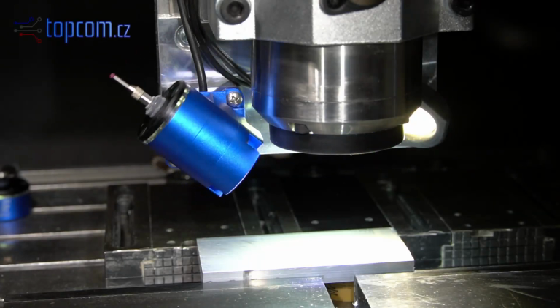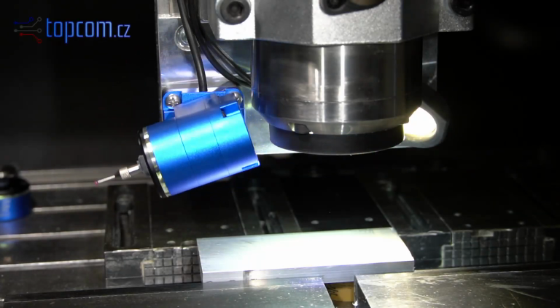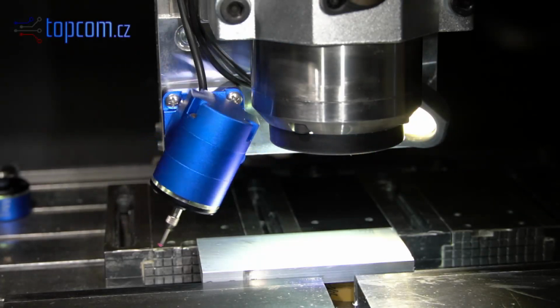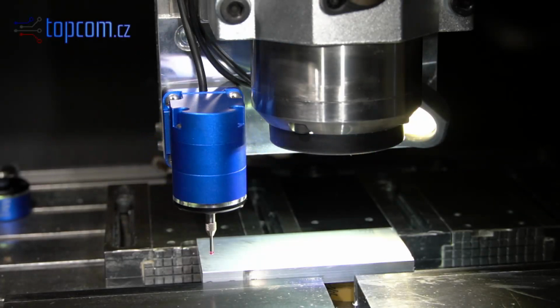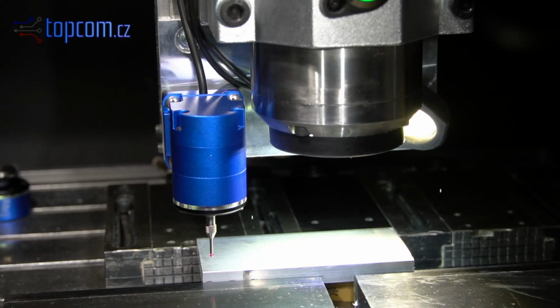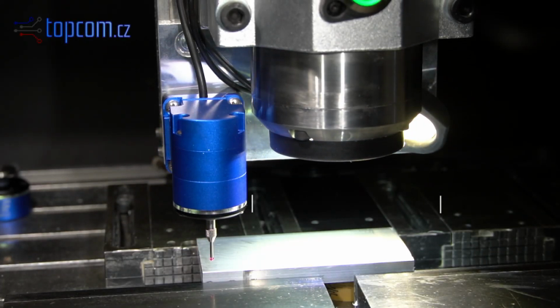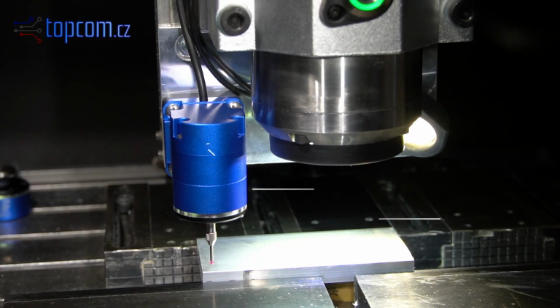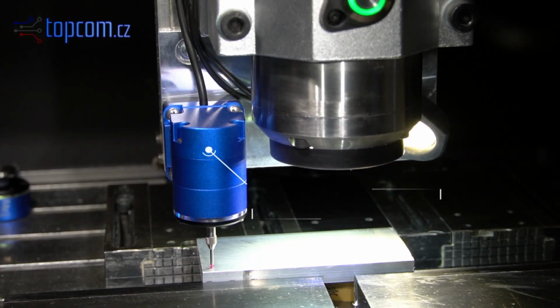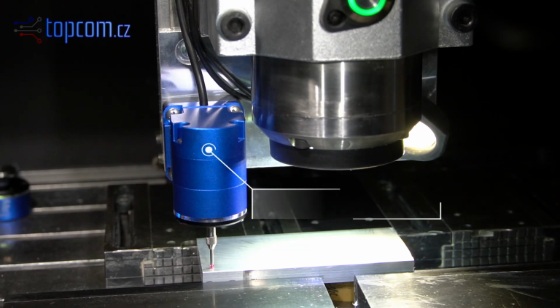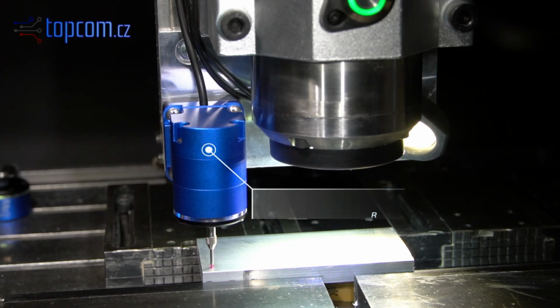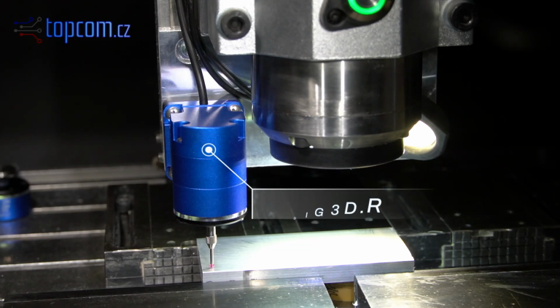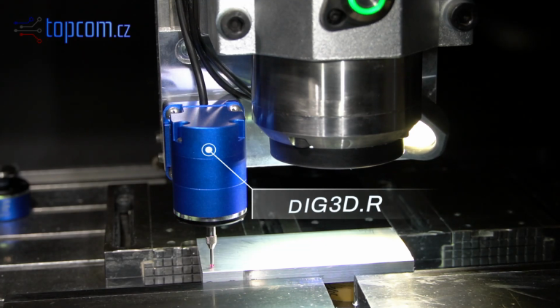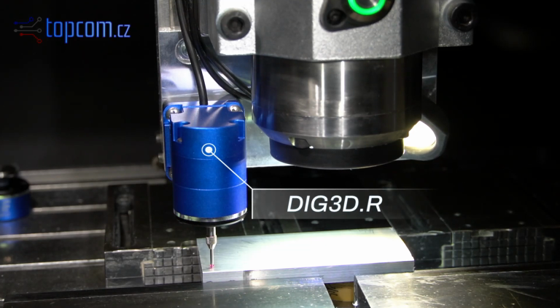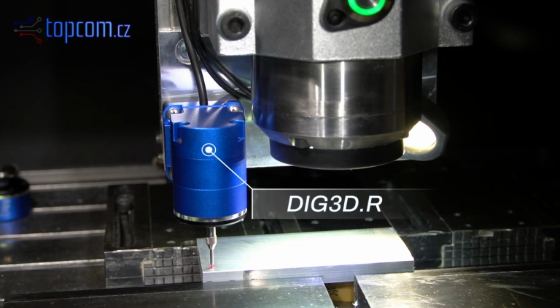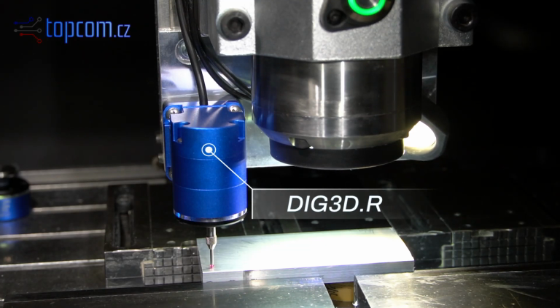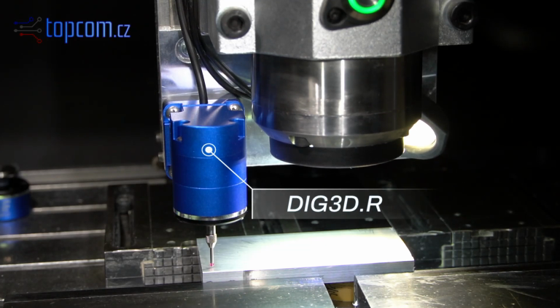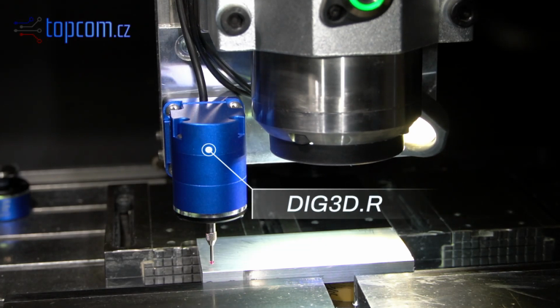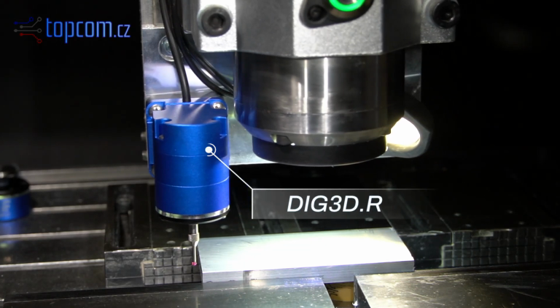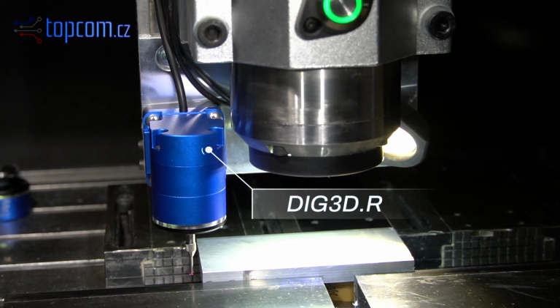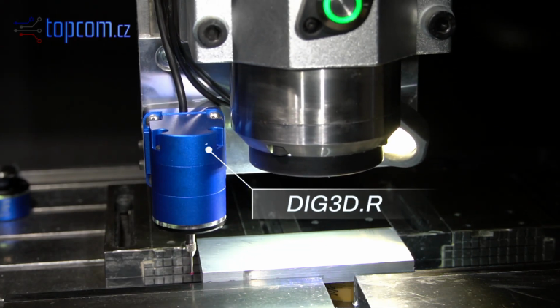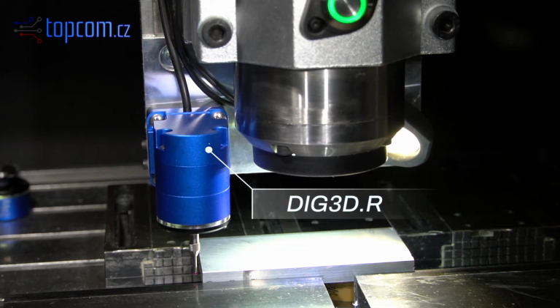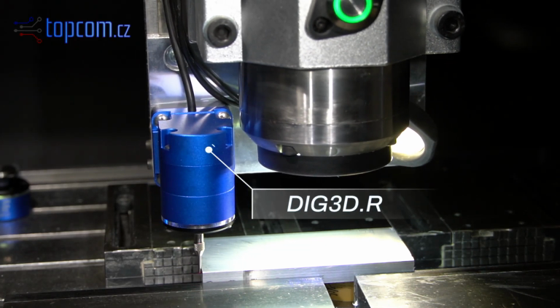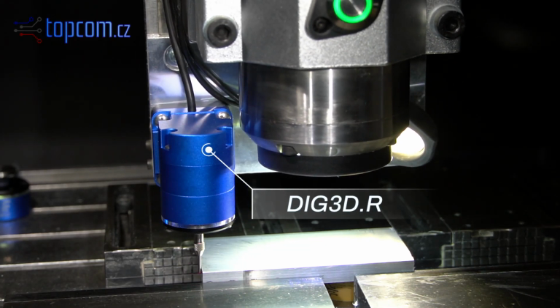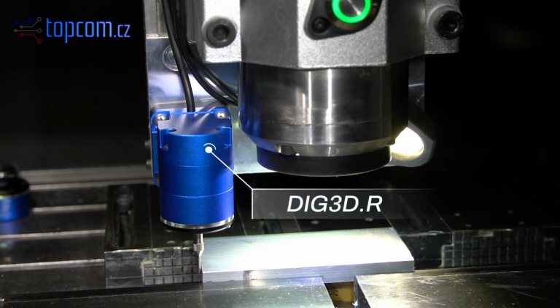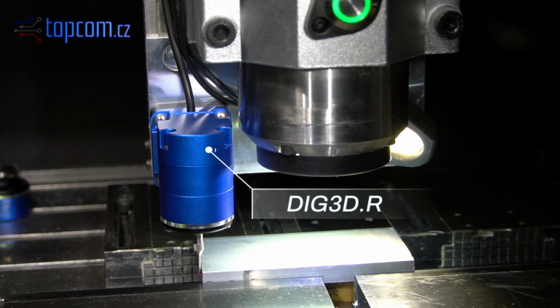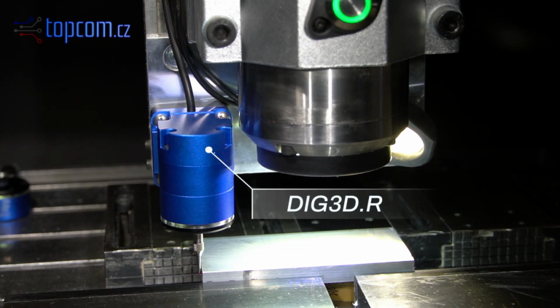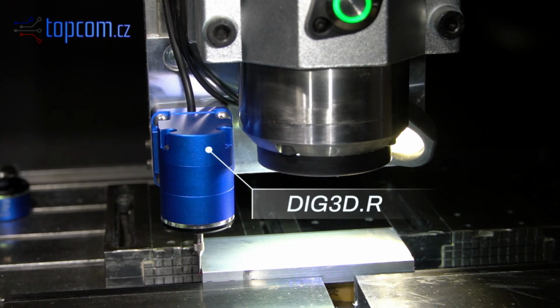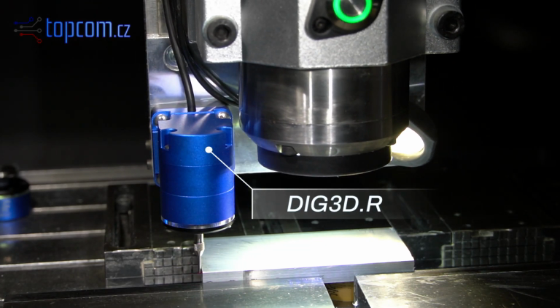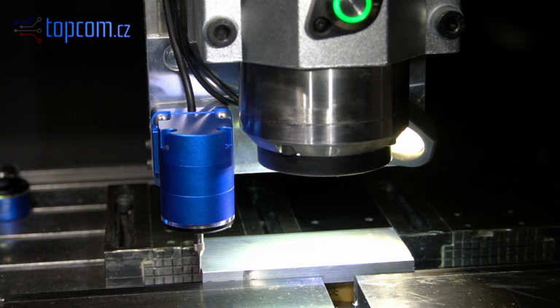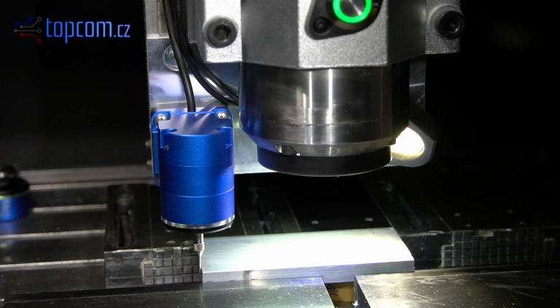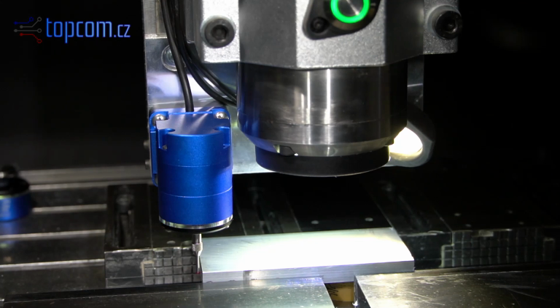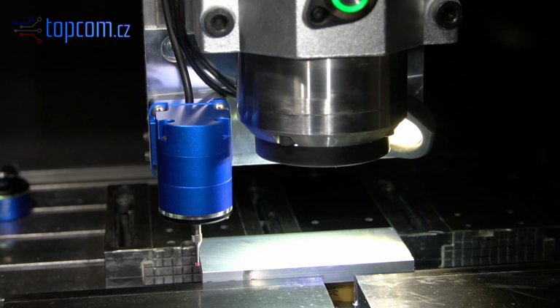First, we need to measure the workpiece origin. We will use the Probe Dig 3DR, or low-profile spindle fixed version.